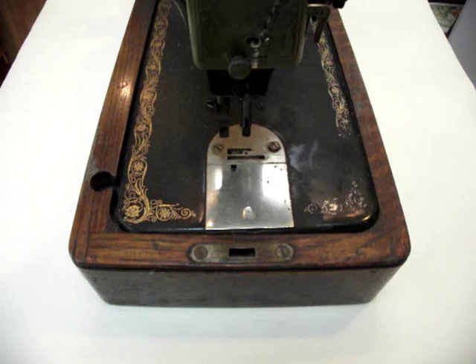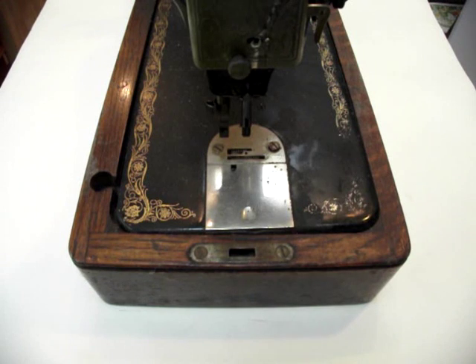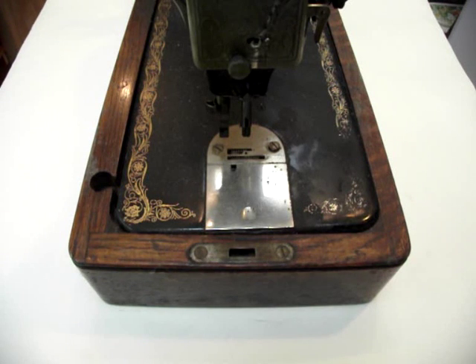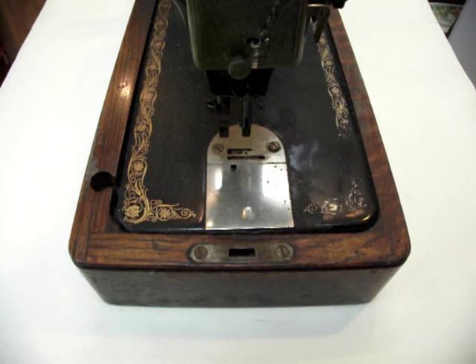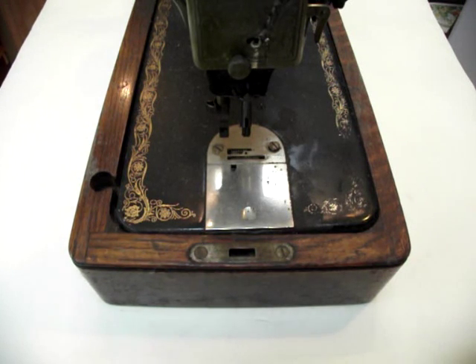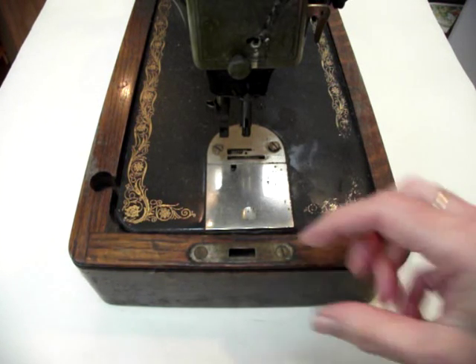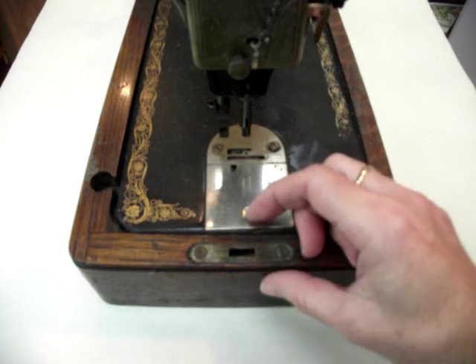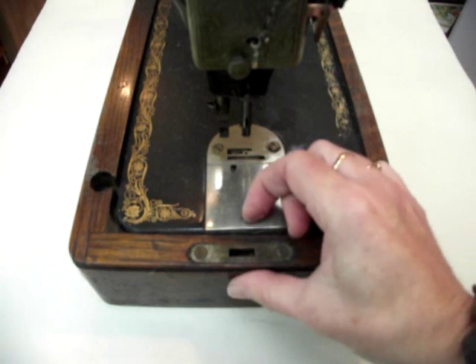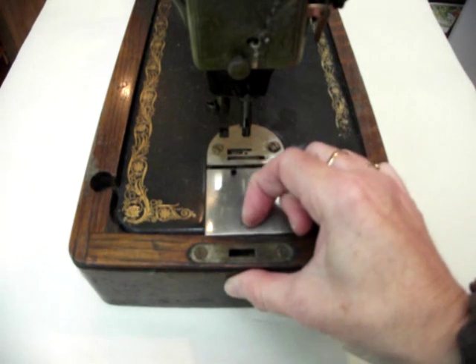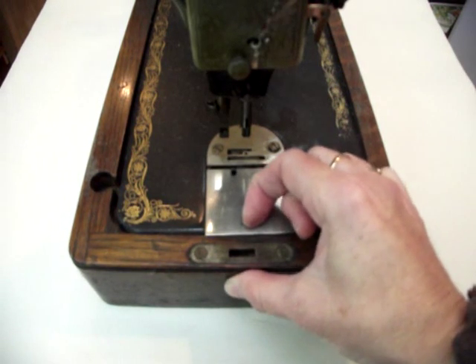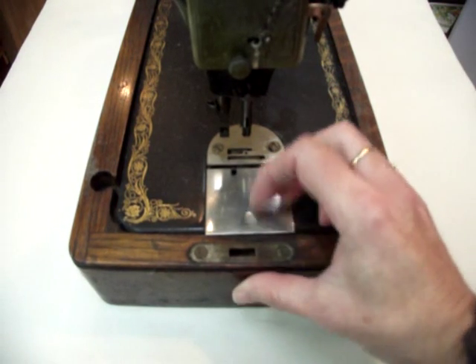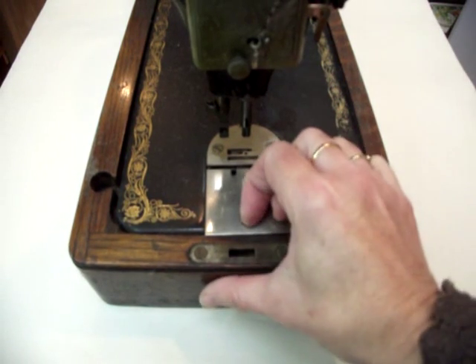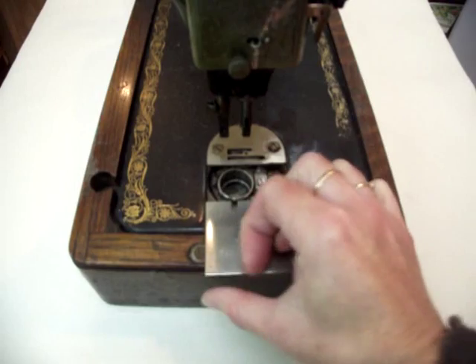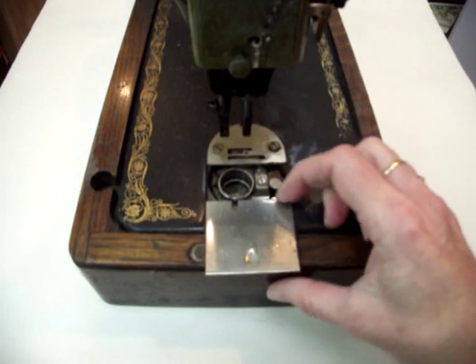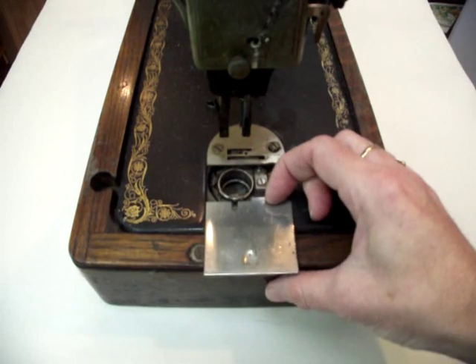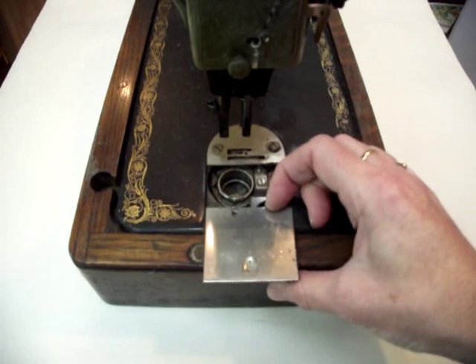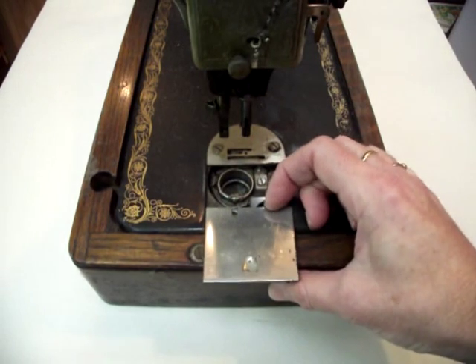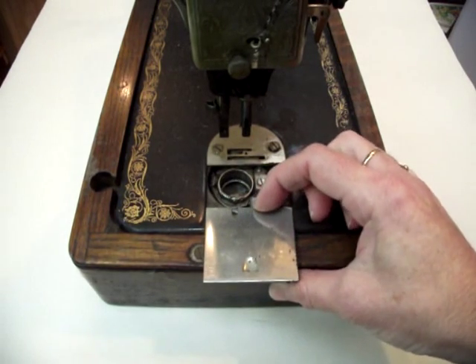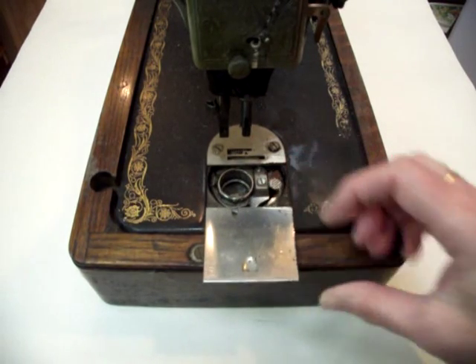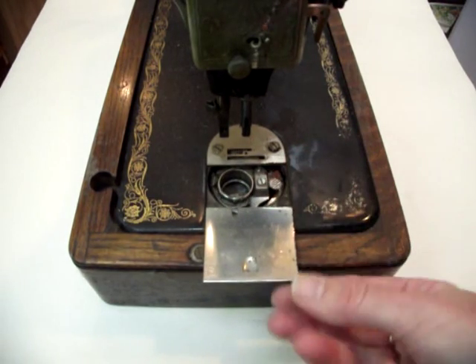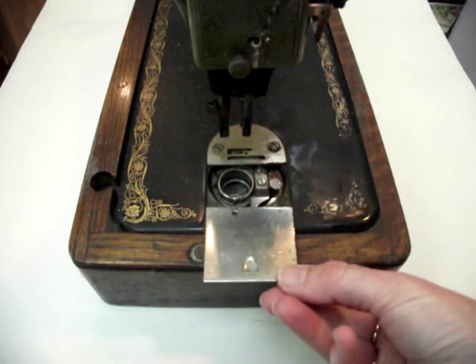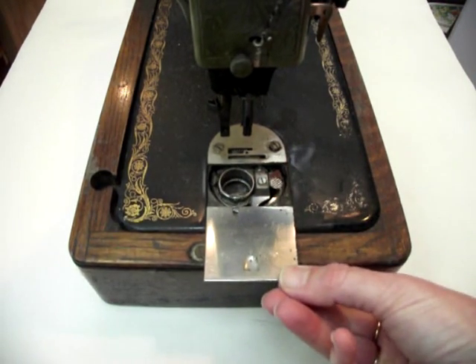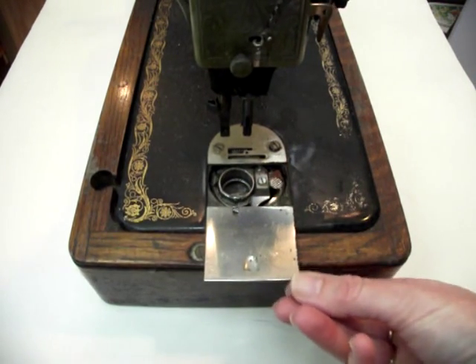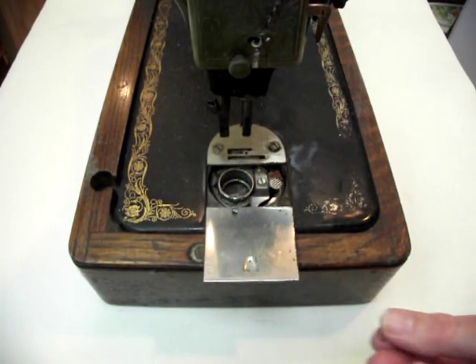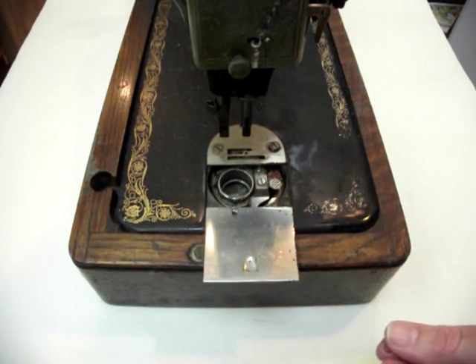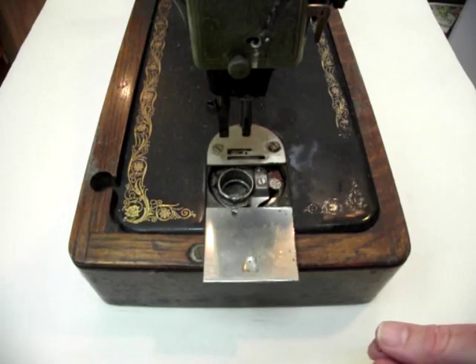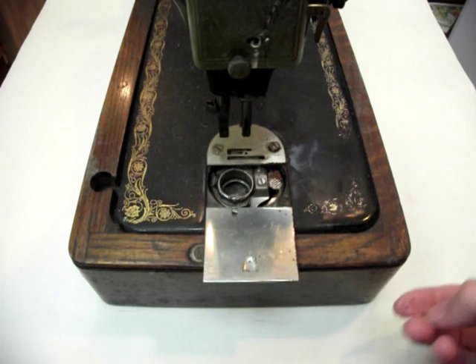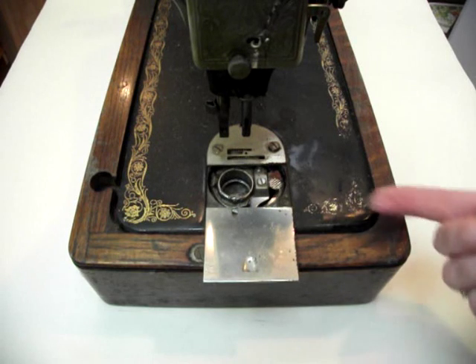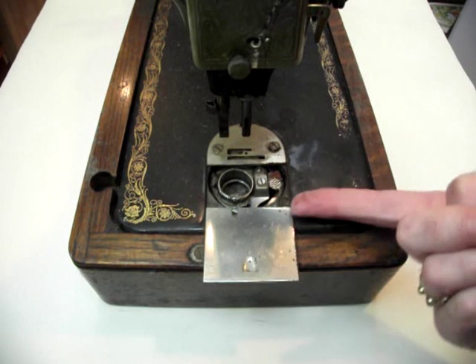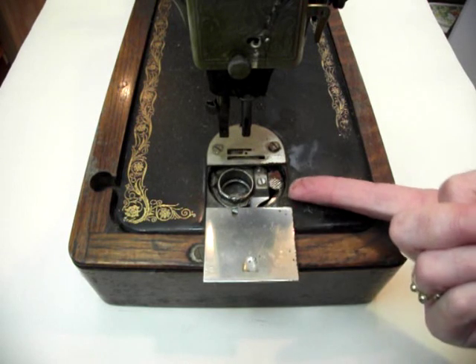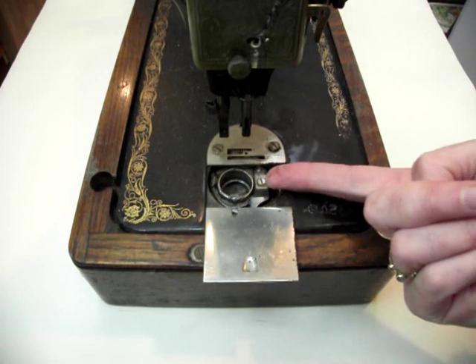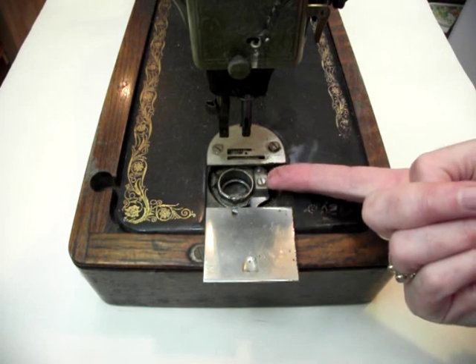This machine is completely filthy and the slide plate is a bit stiff. It doesn't come any further than that and I'm going to have to get it off to be able to clean inside here.